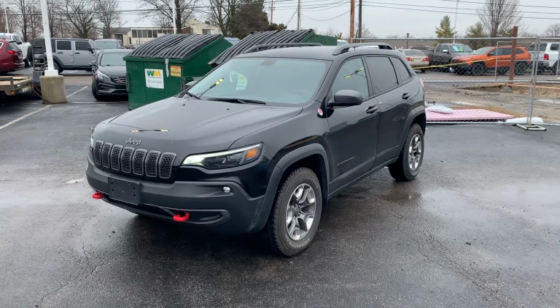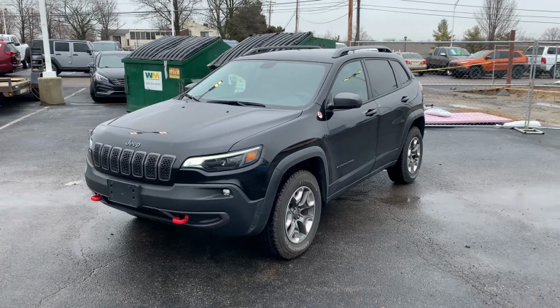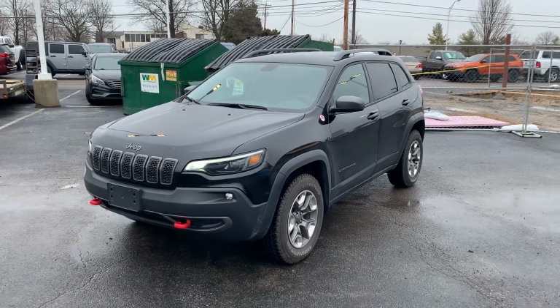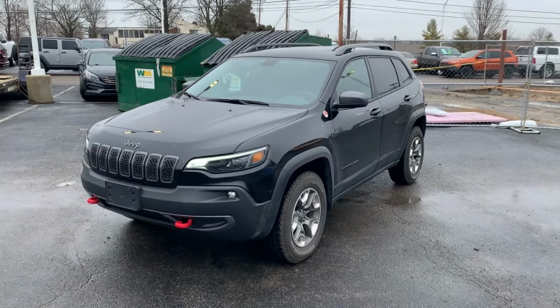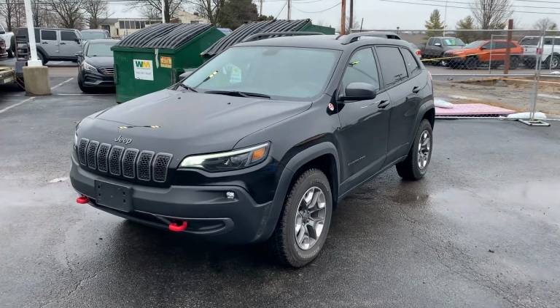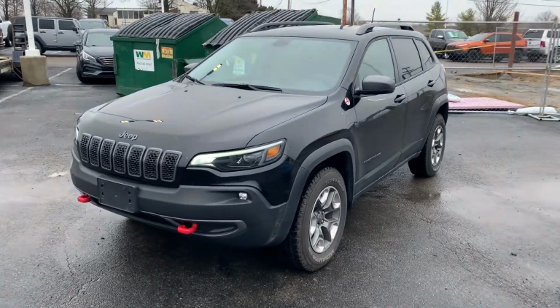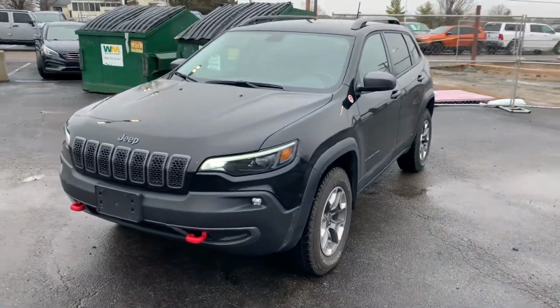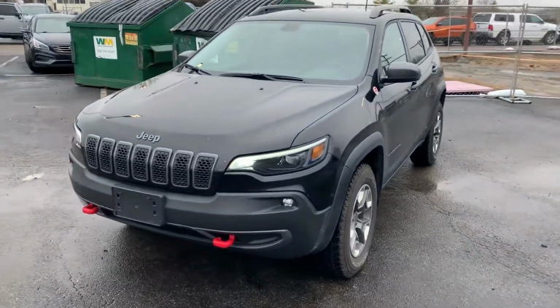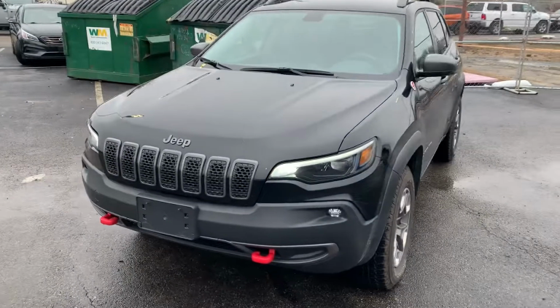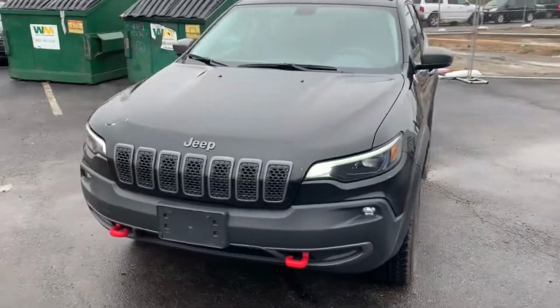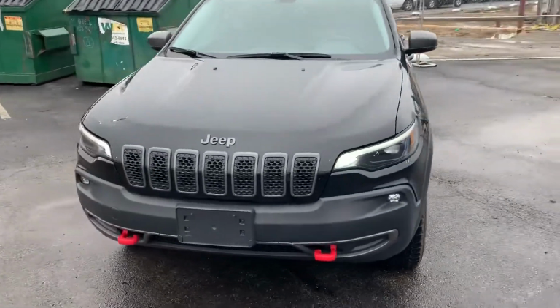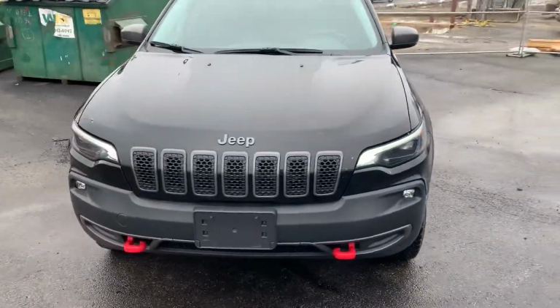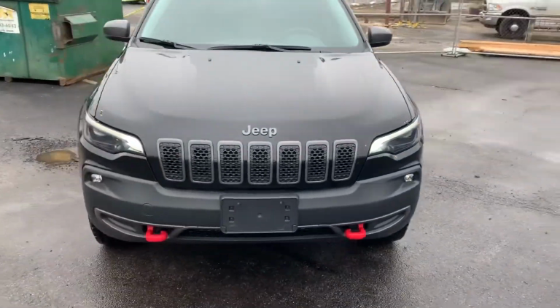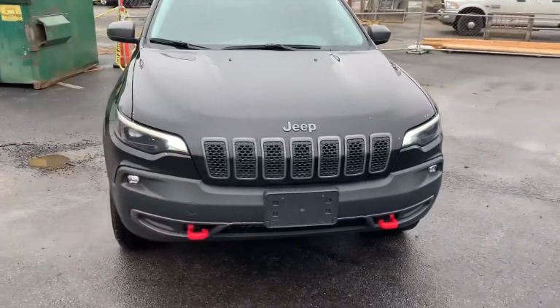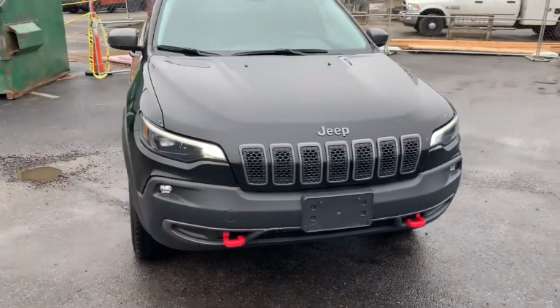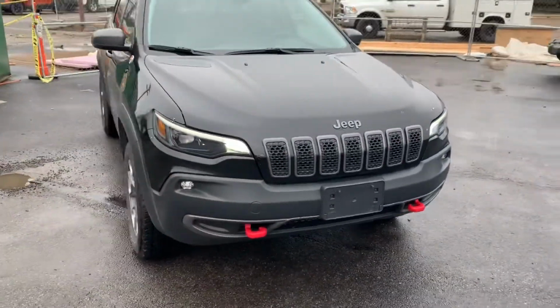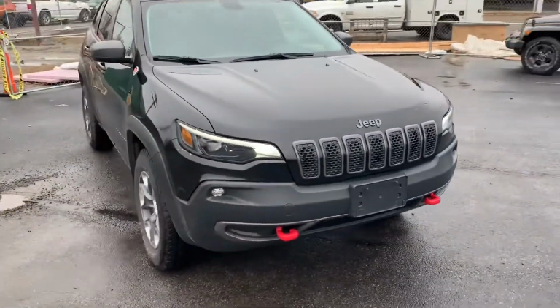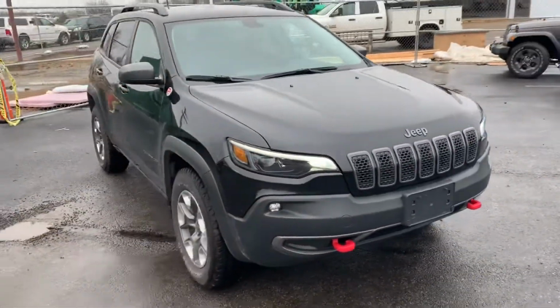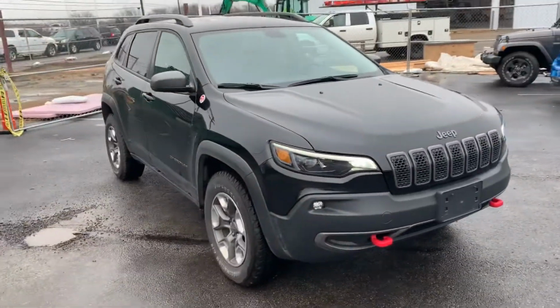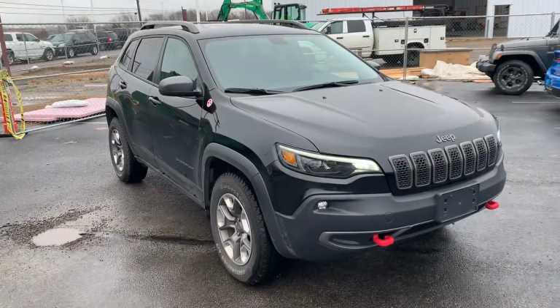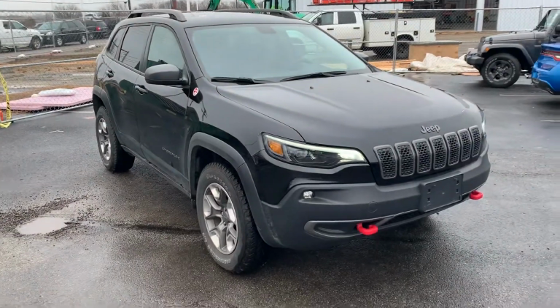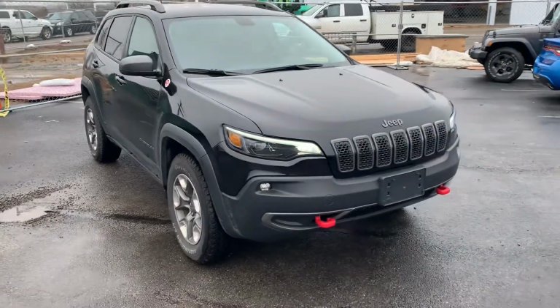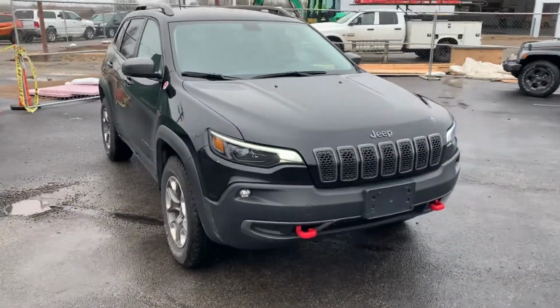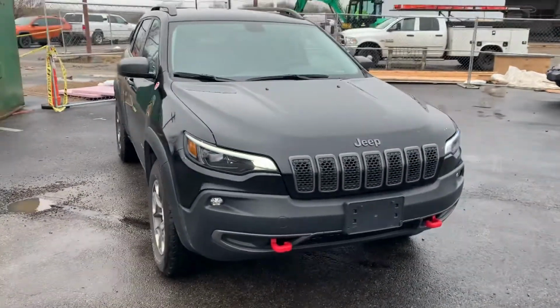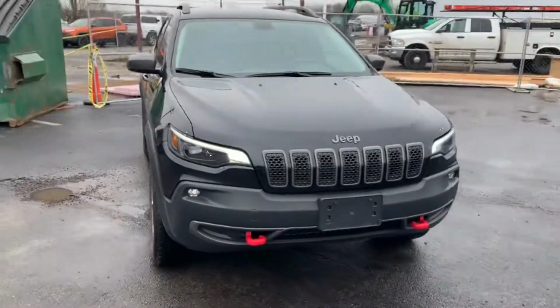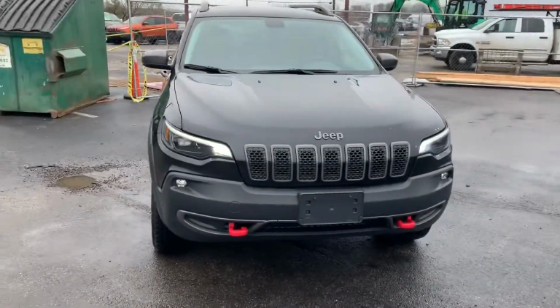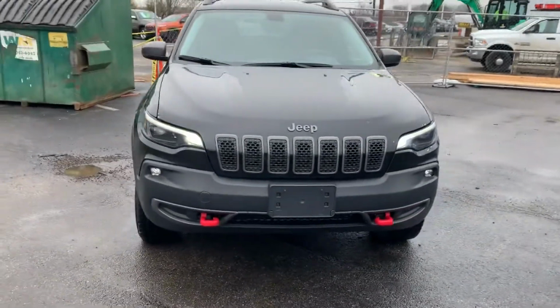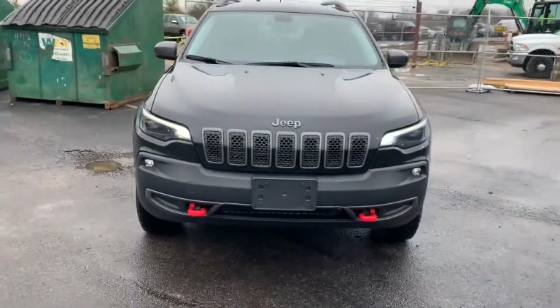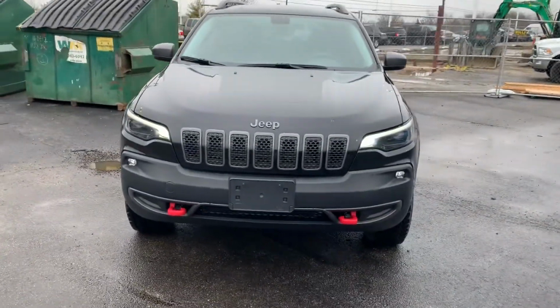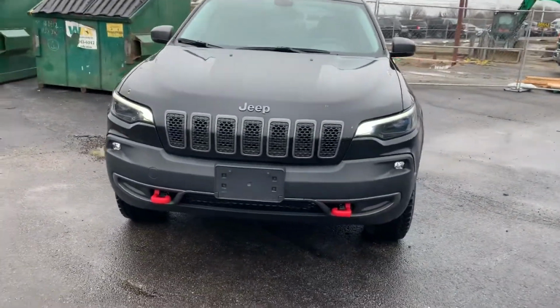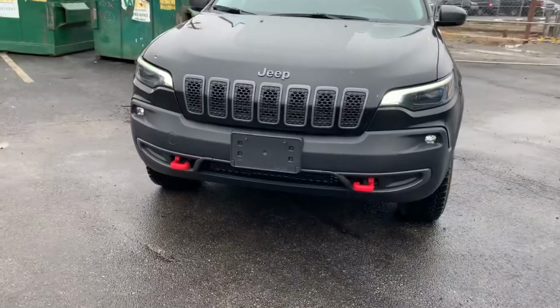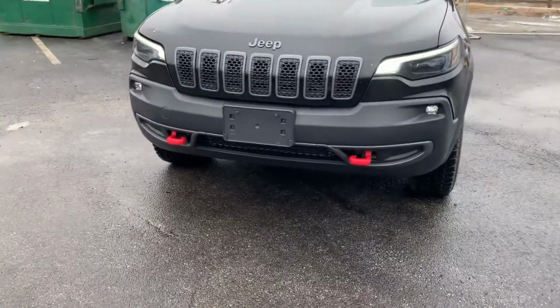Hey, Justin Johnson here at Performance. Just wanted to go over our 2019 Jeep Cherokee Trailhawk. This vehicle has been completed in service and is just waiting on detail, but it is in excellent condition.